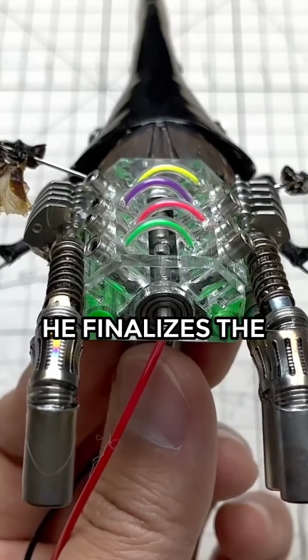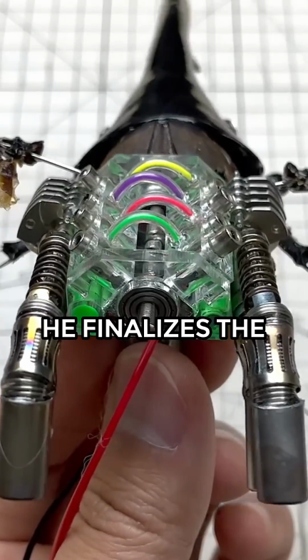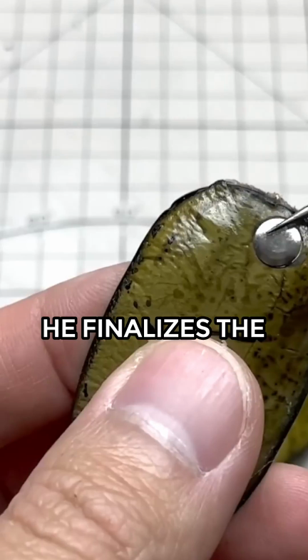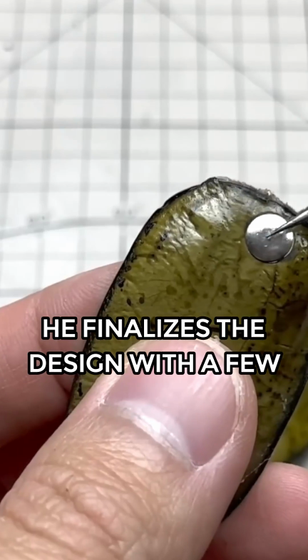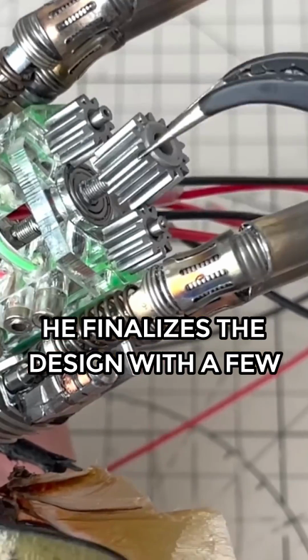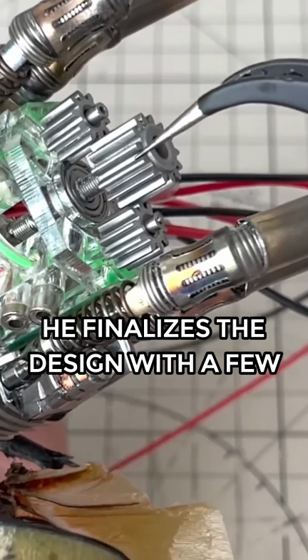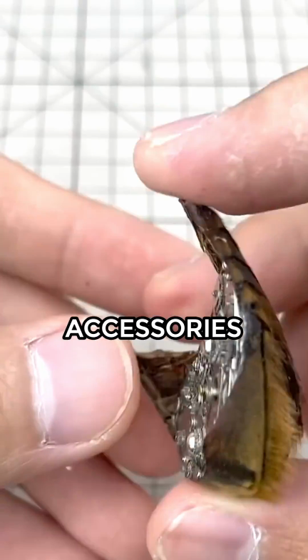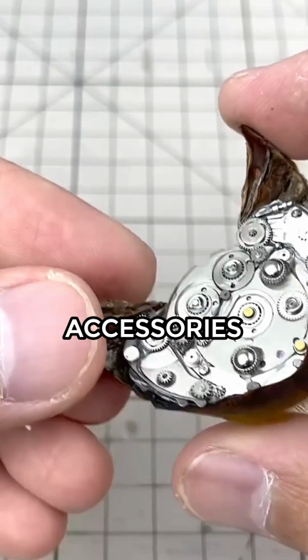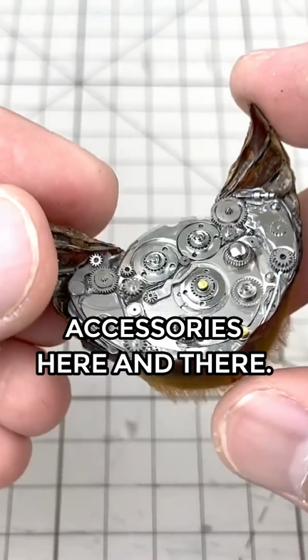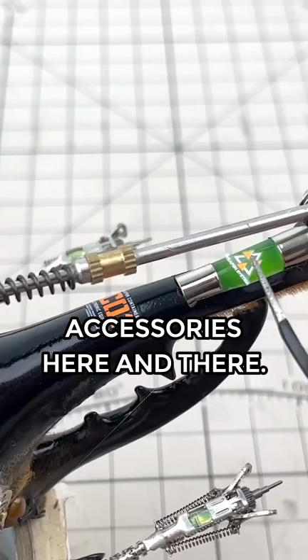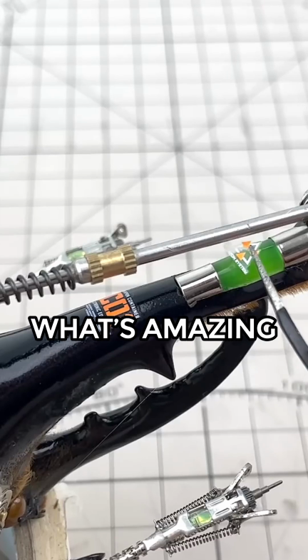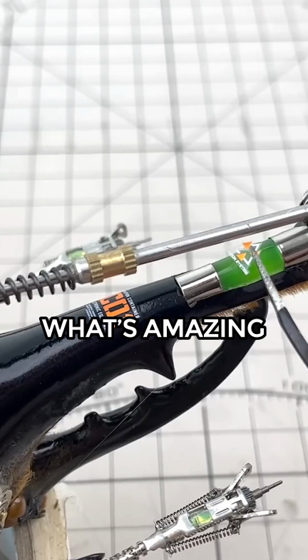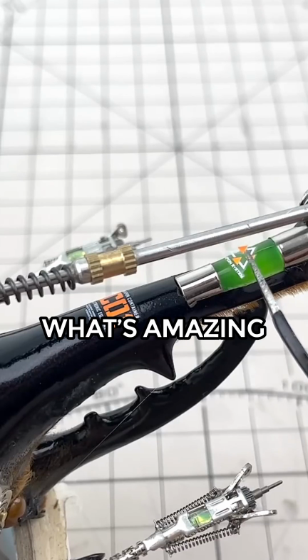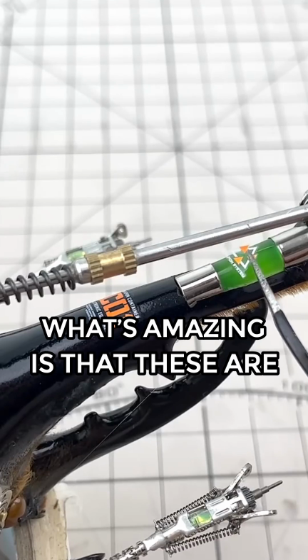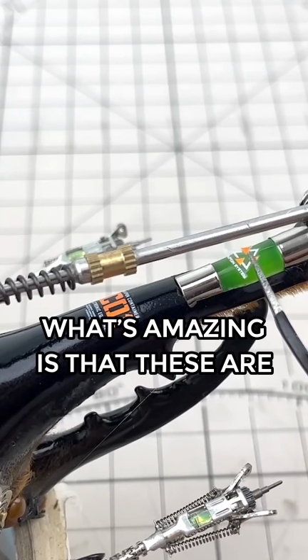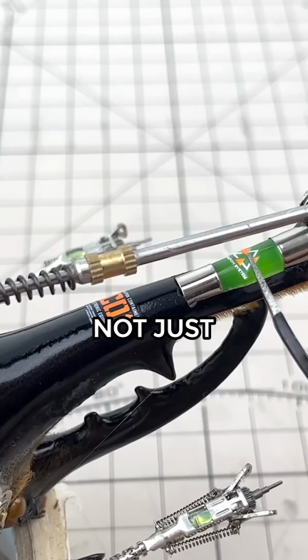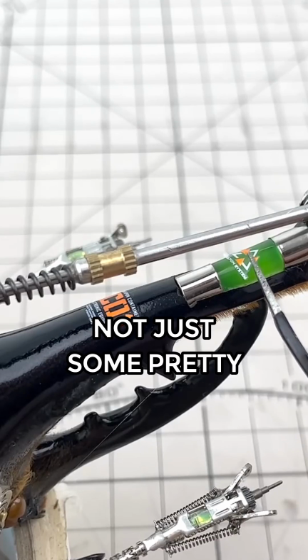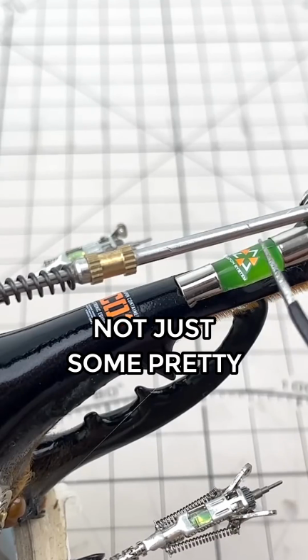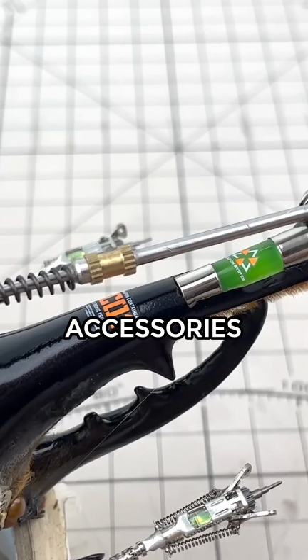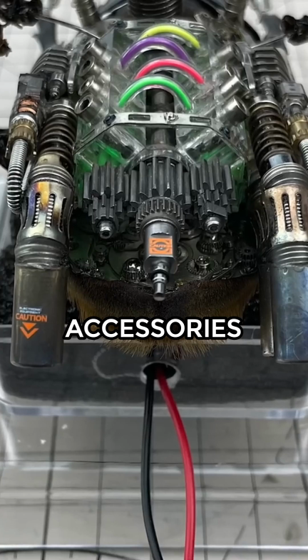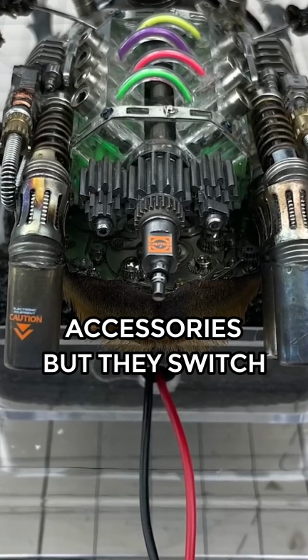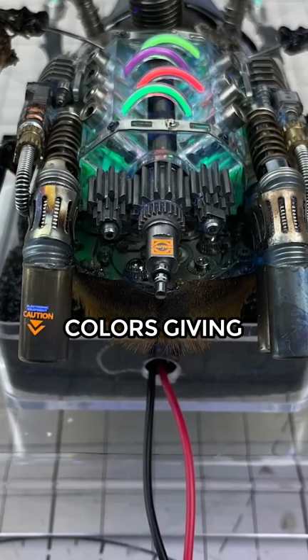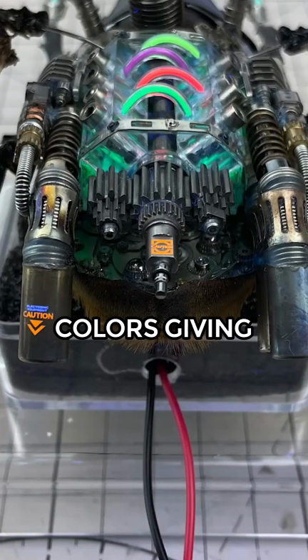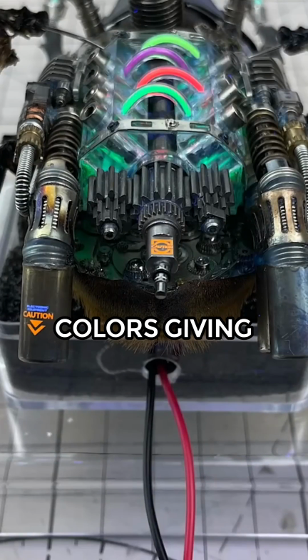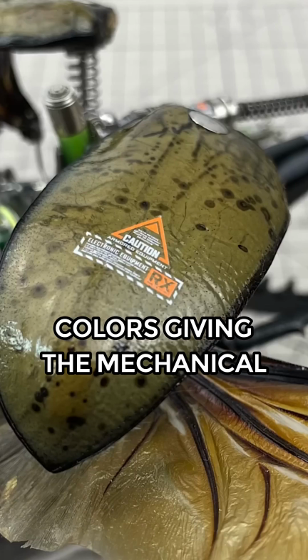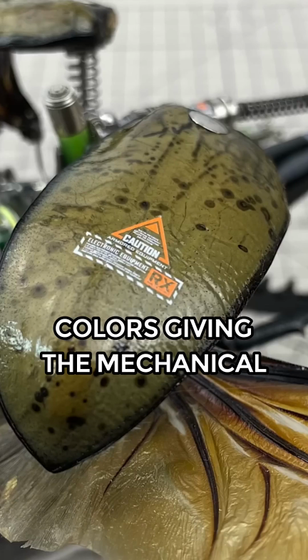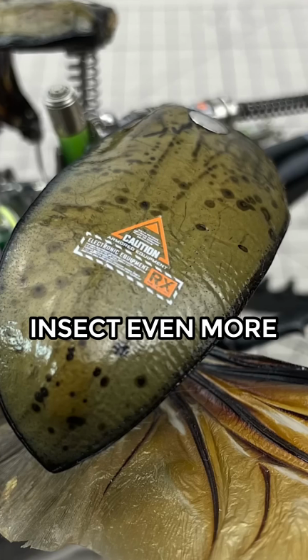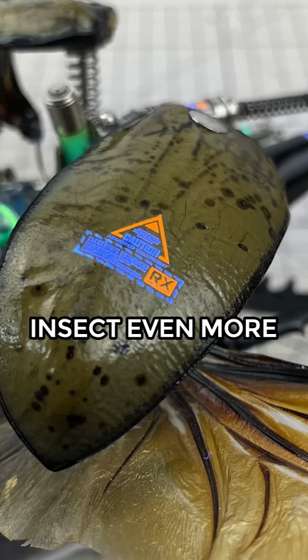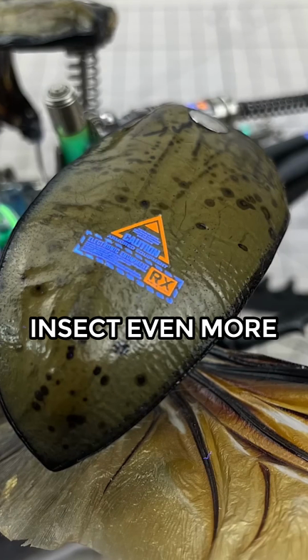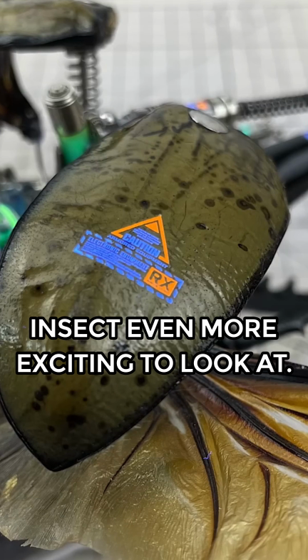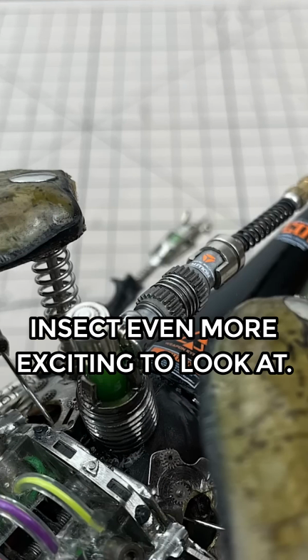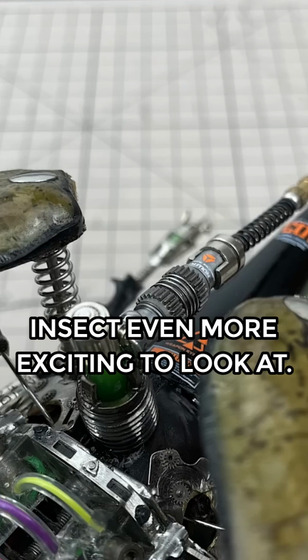He finalizes the design with a few accessories here and there. What's amazing is that these are not just some pretty accessories — they switch colors, making the mechanical insect even more exciting to look at.